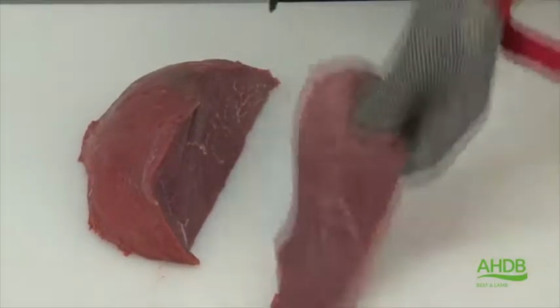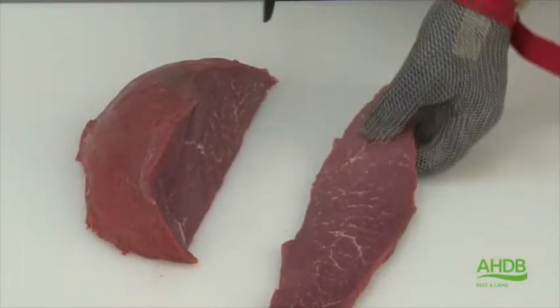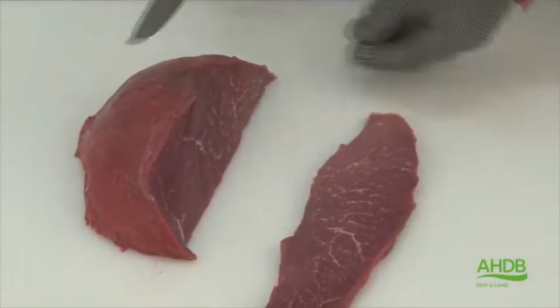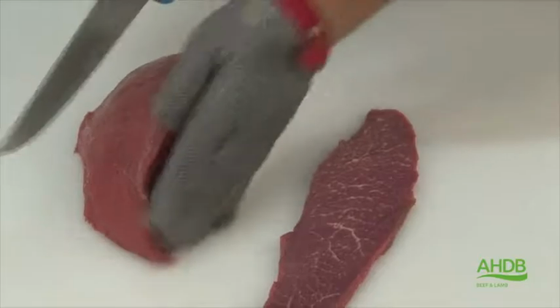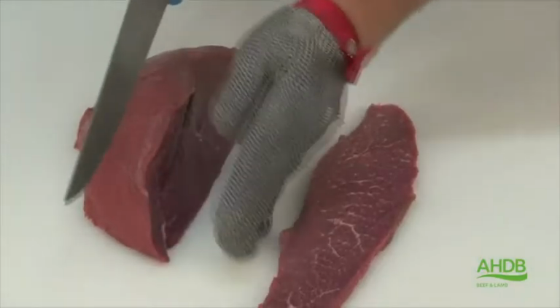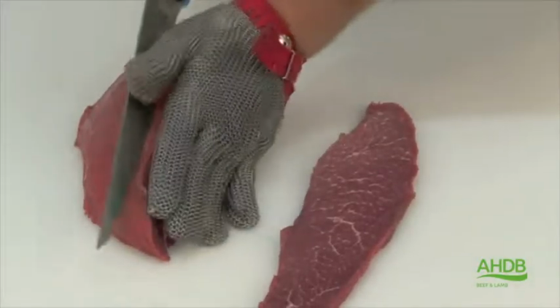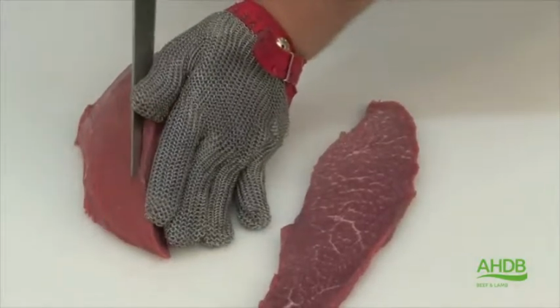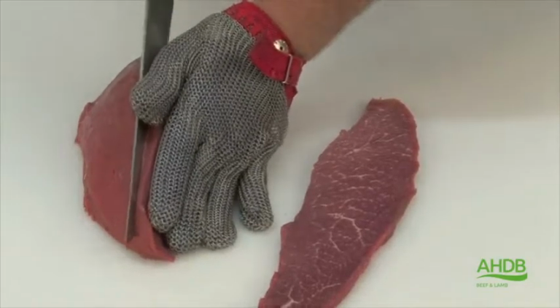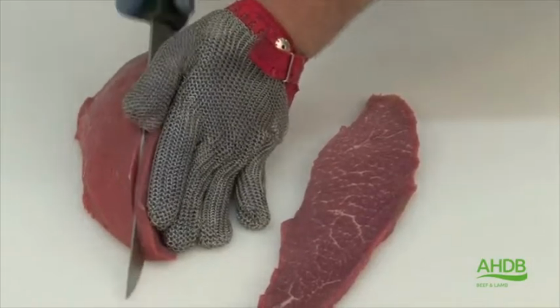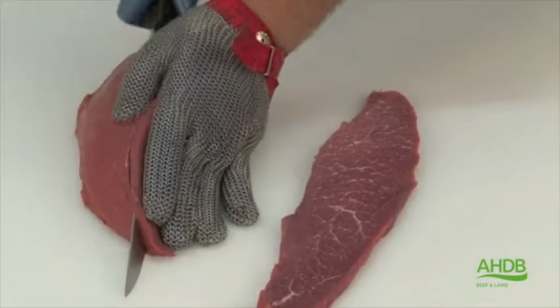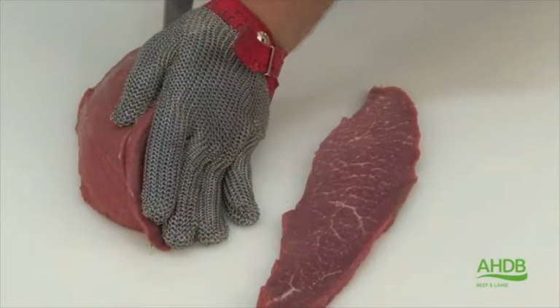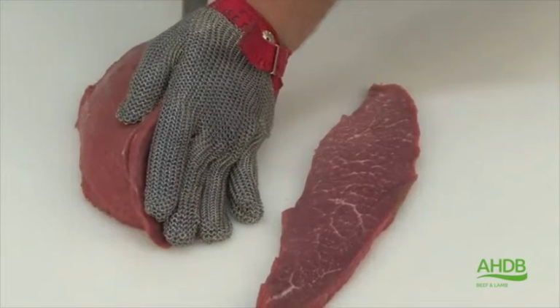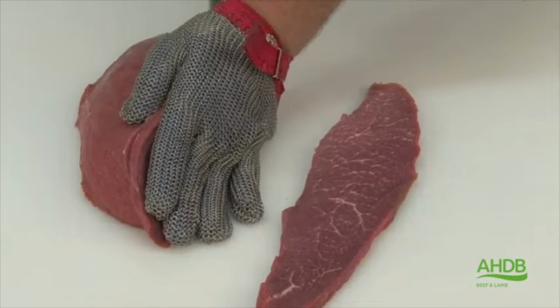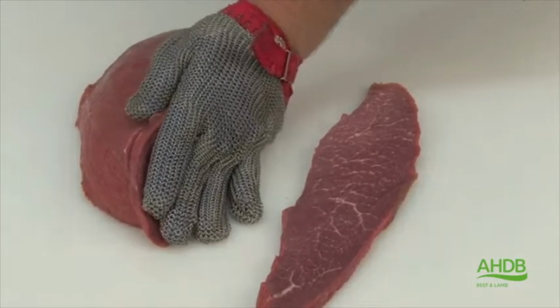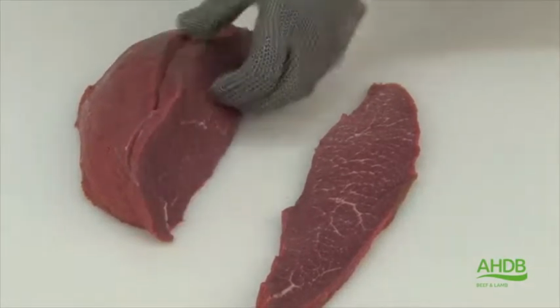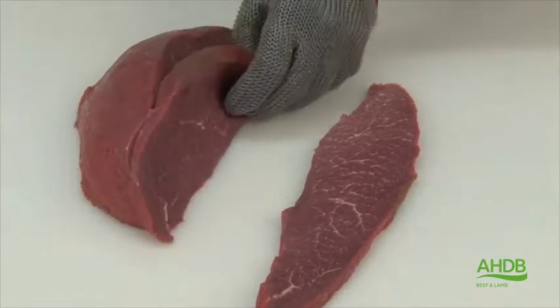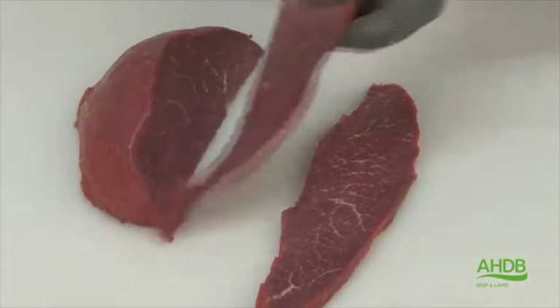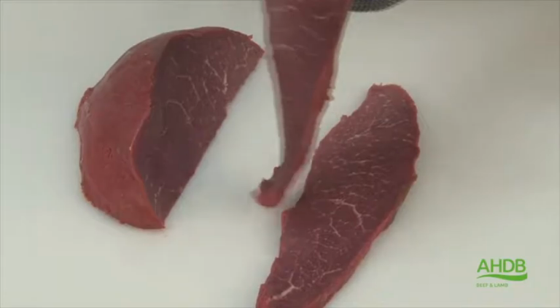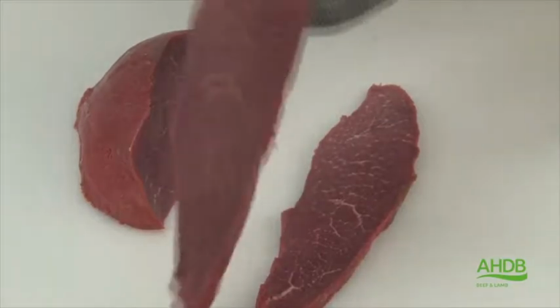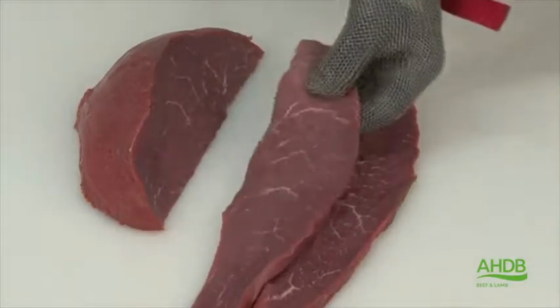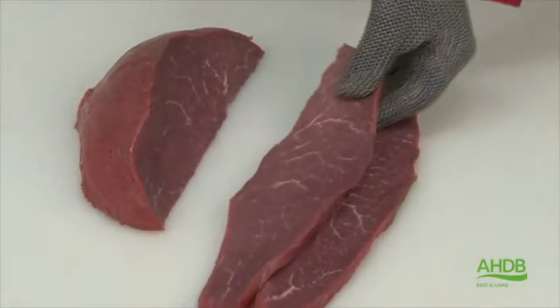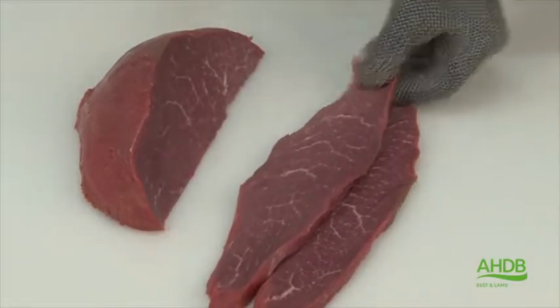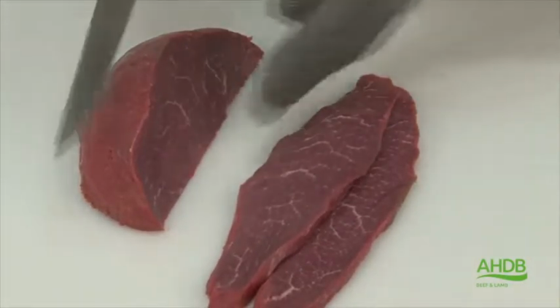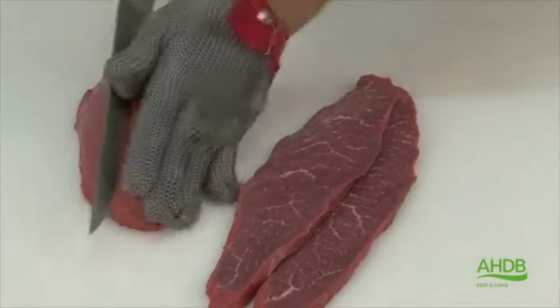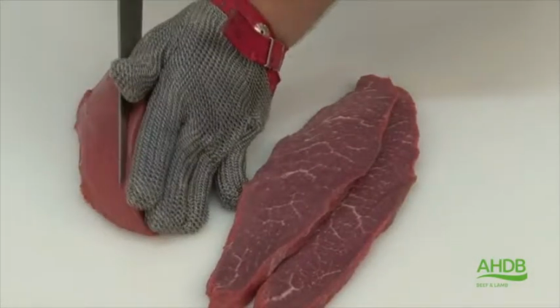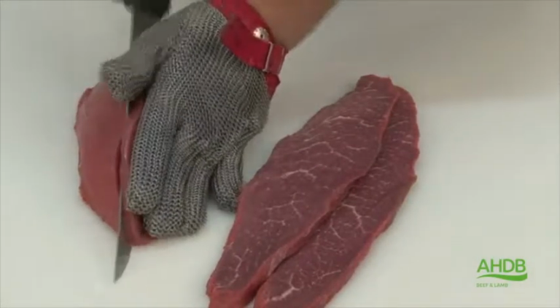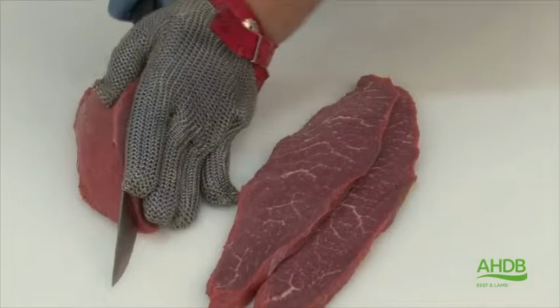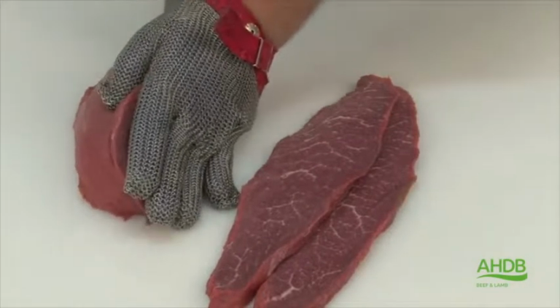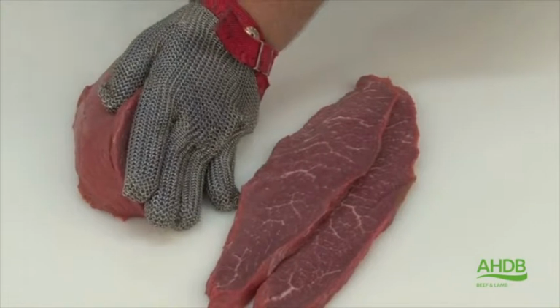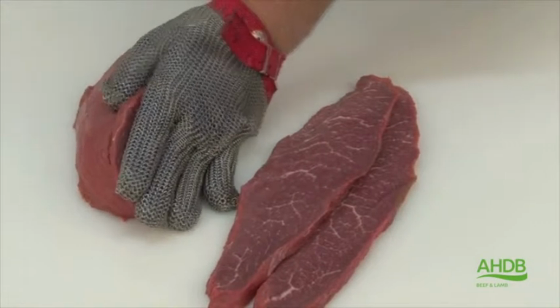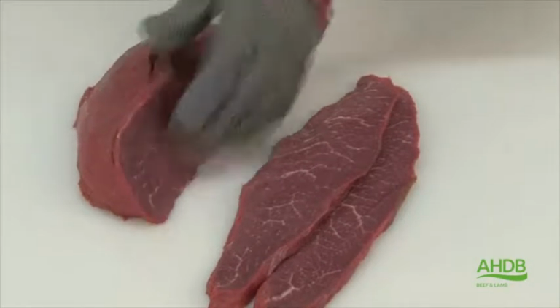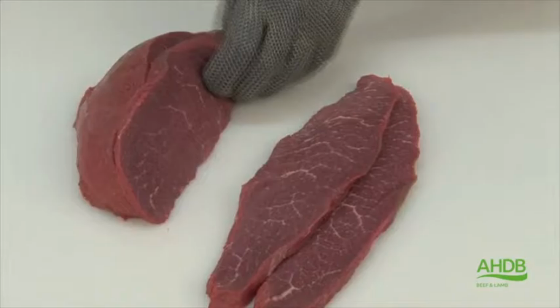However, we recommend that using the thick flank in this method needs to be matured for a minimum of 14 days.